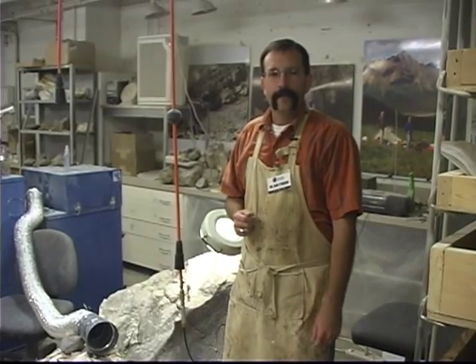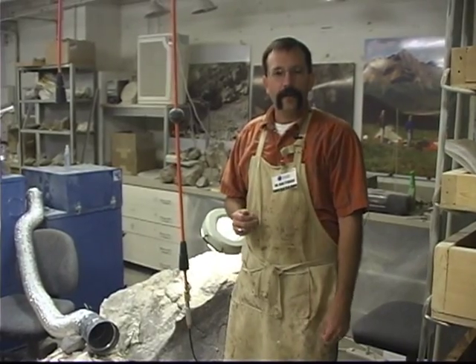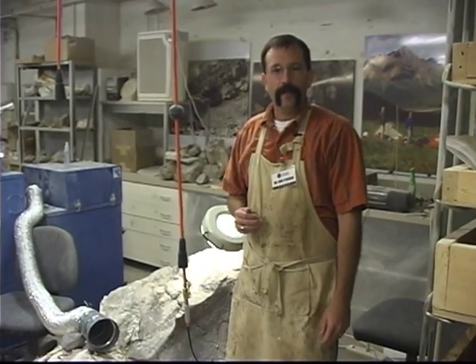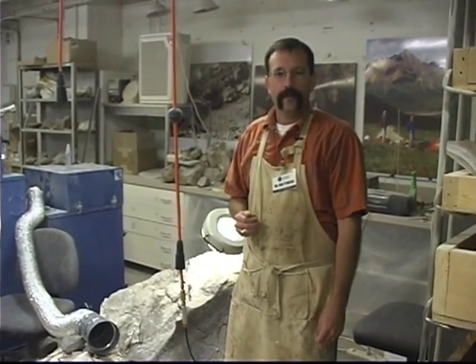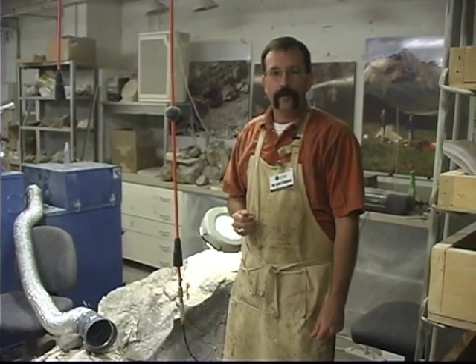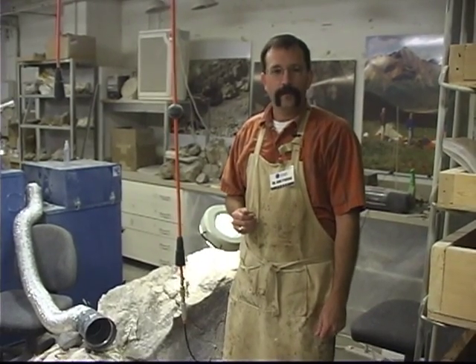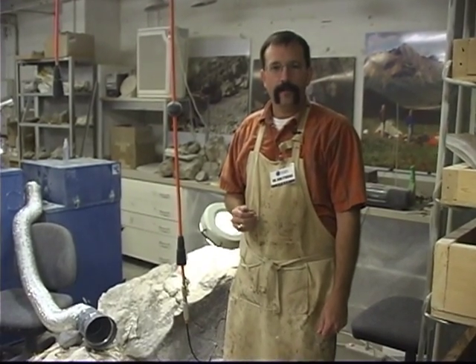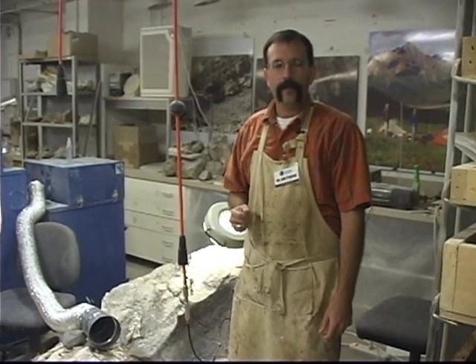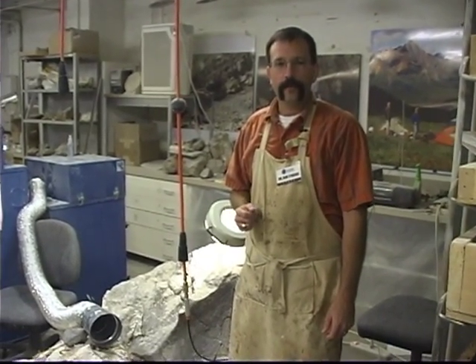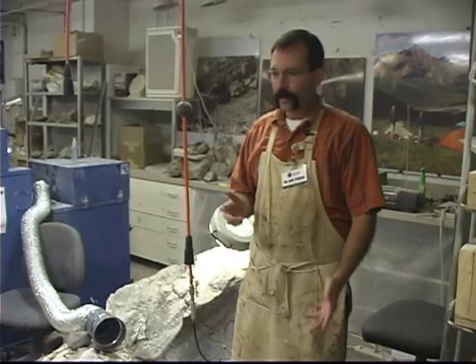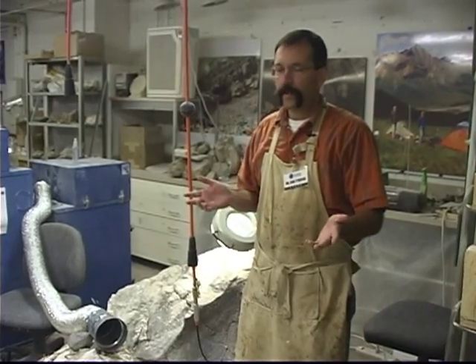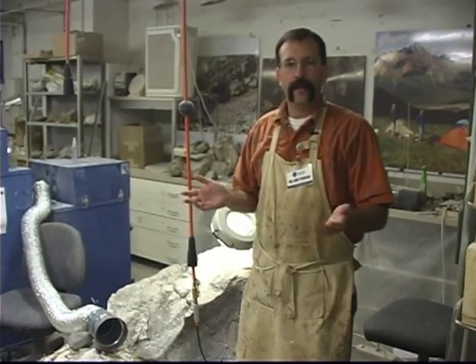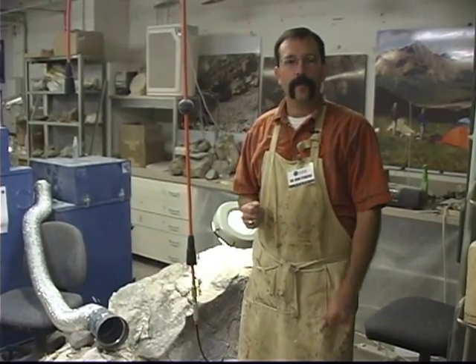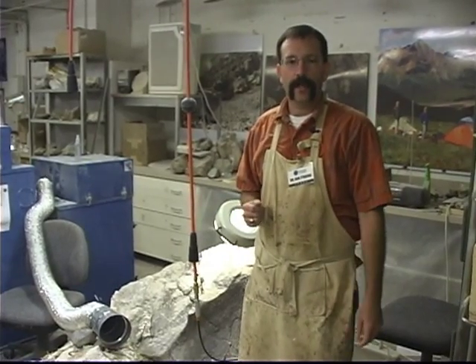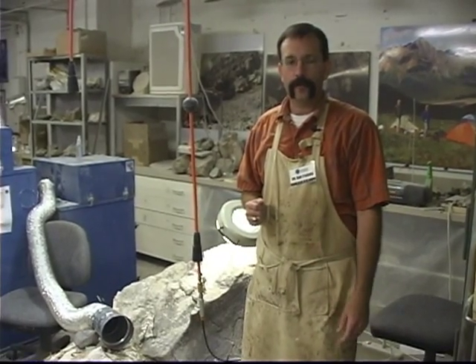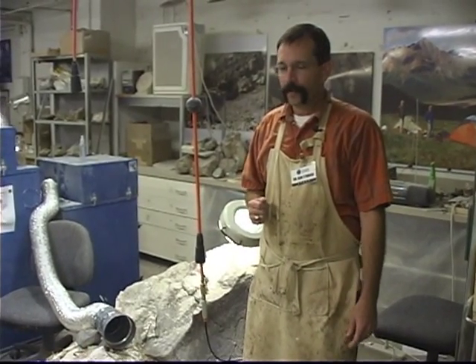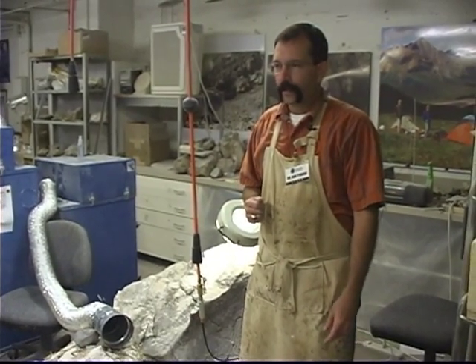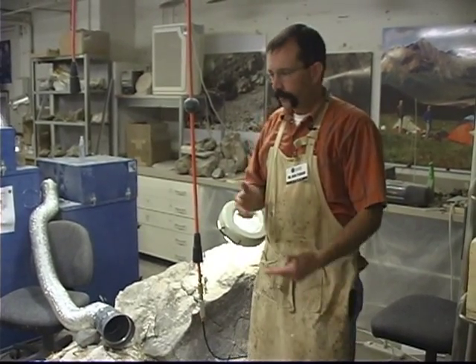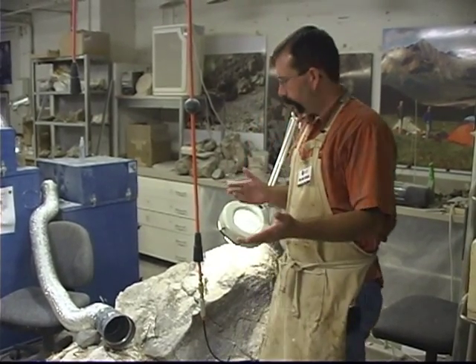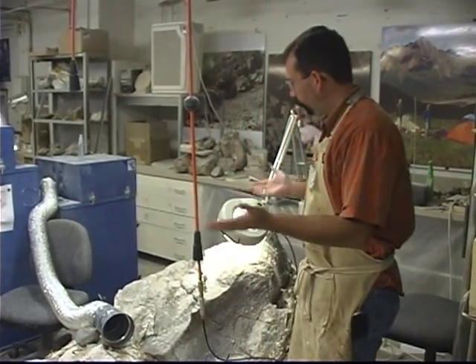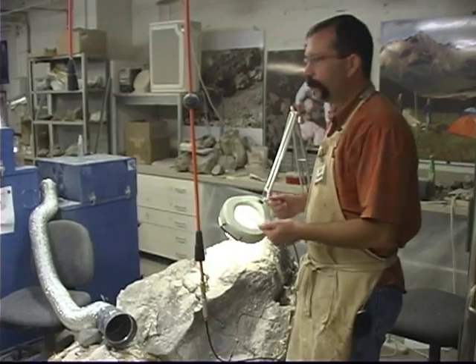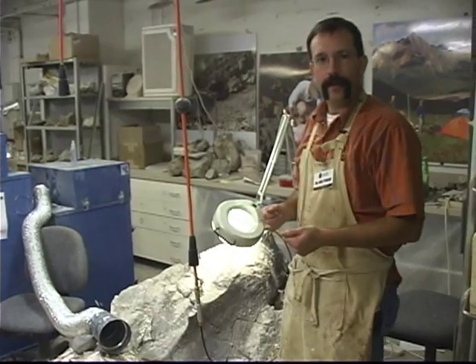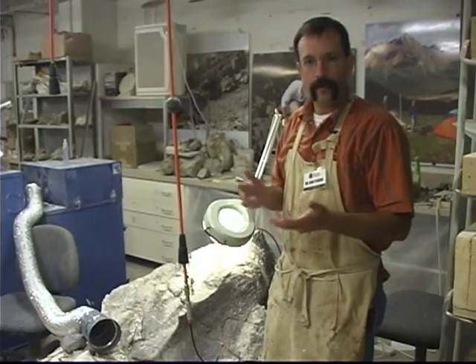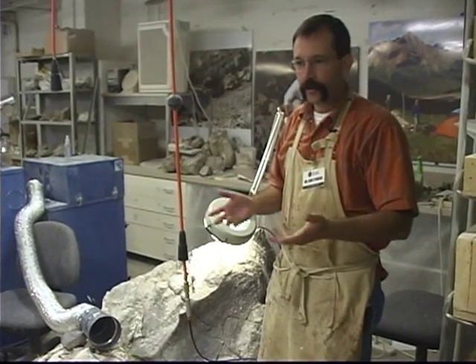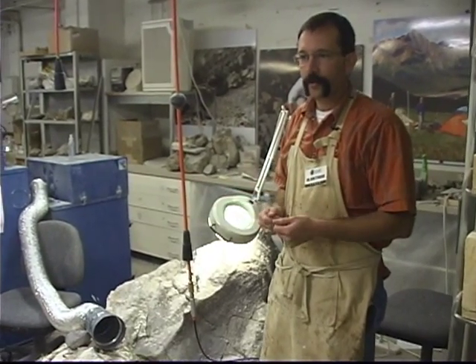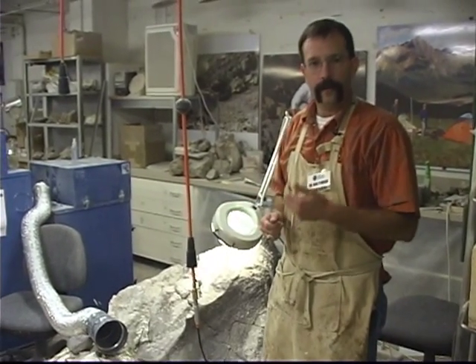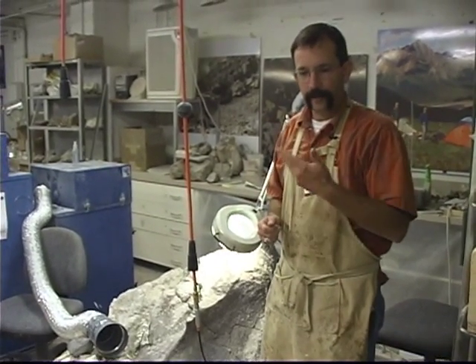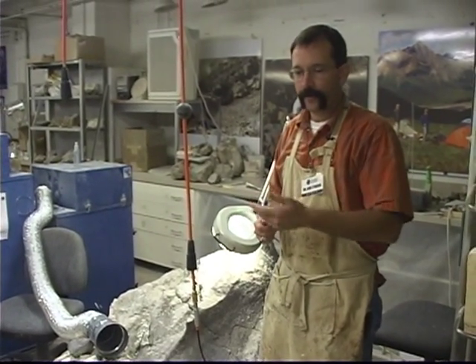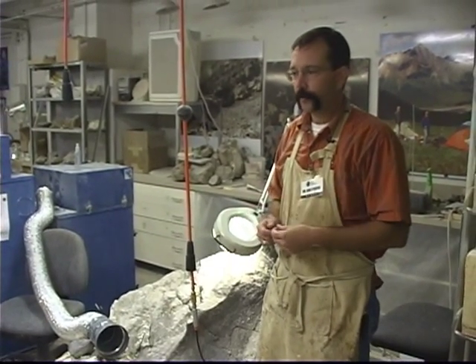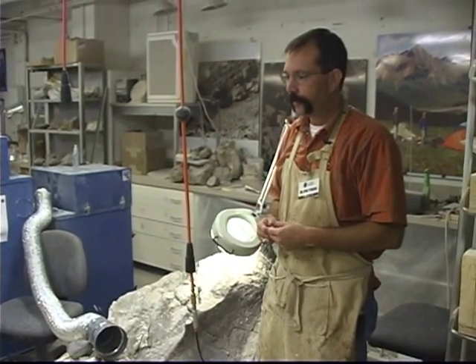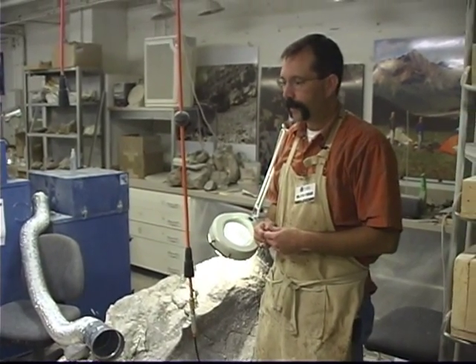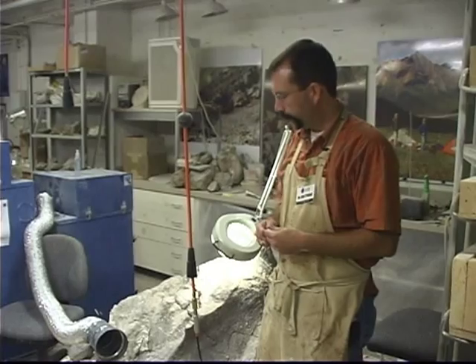Hi, I'm Dr. Ron Tykoski of the Museum of Nature and Science here in Dallas, Texas. Right now we're standing in the fossil preparation lab for the museum, and we'll just show you a little bit of what we have going on in here — some of the projects that I and the other volunteers here in the lab are working on.